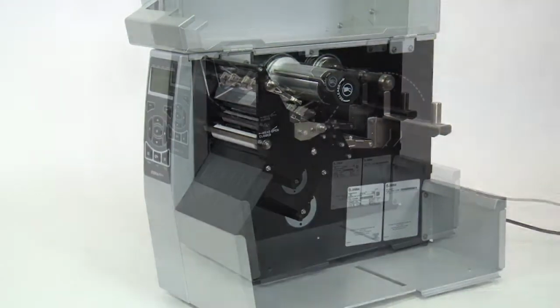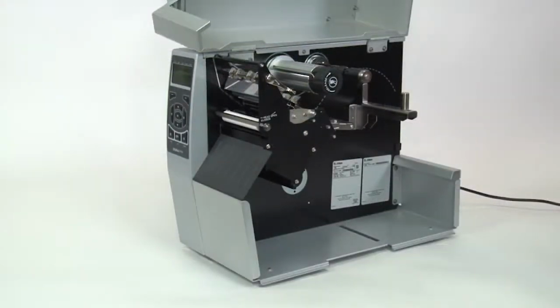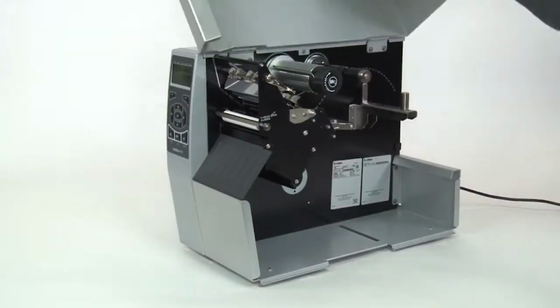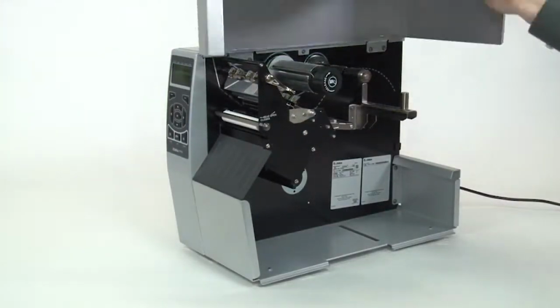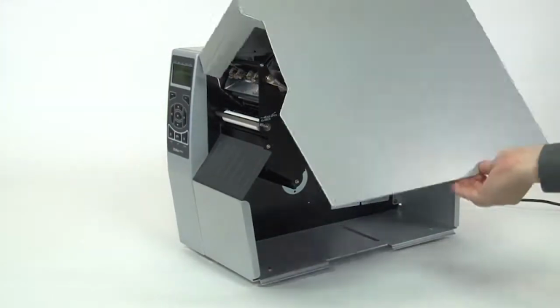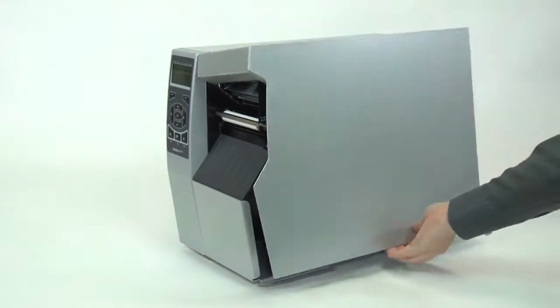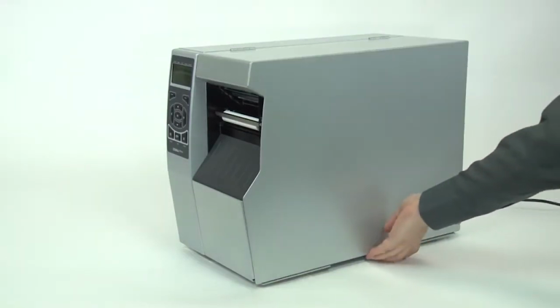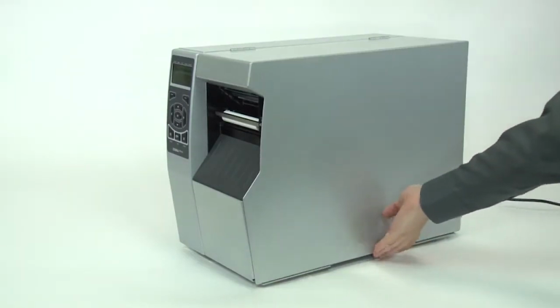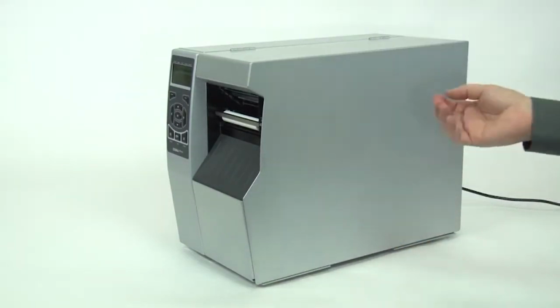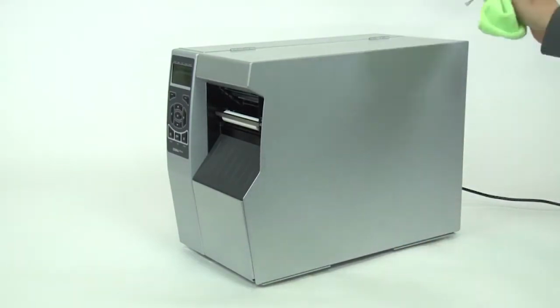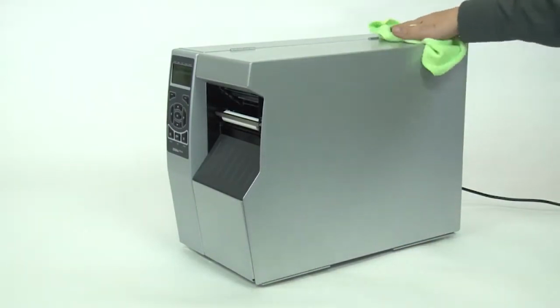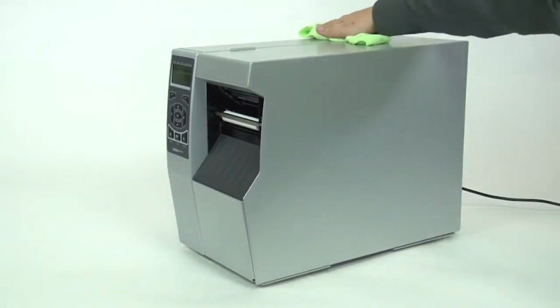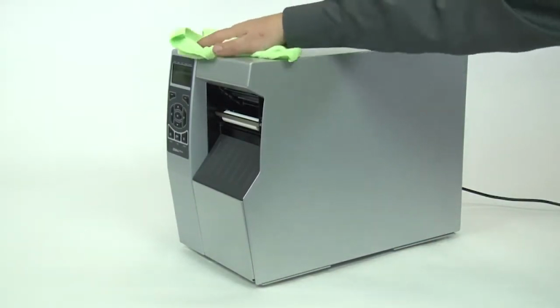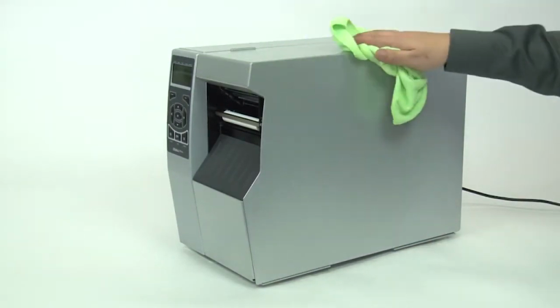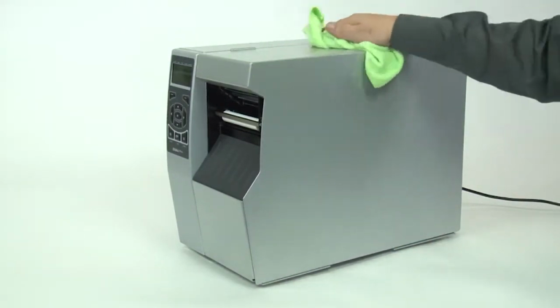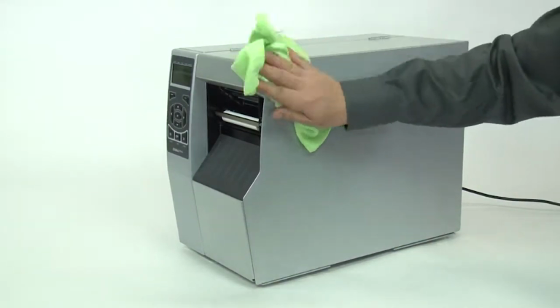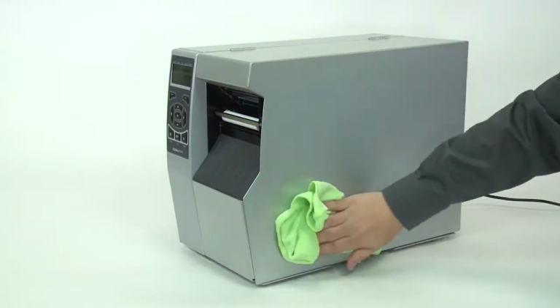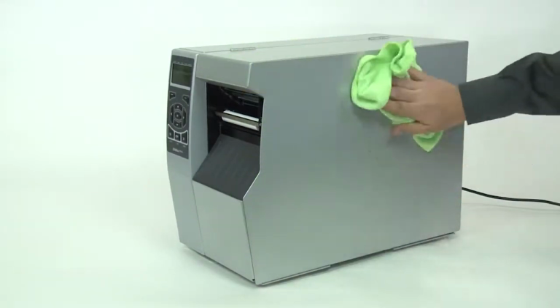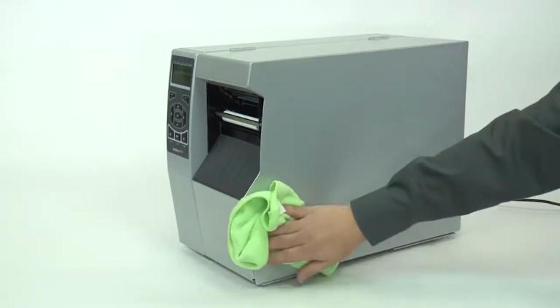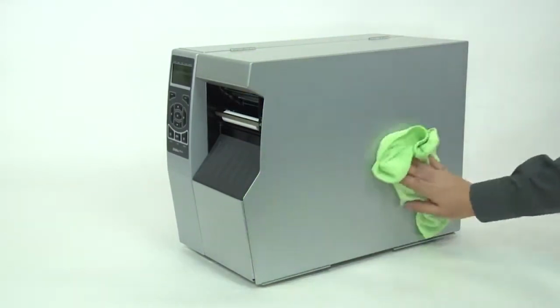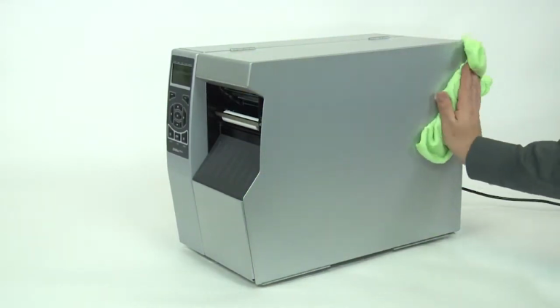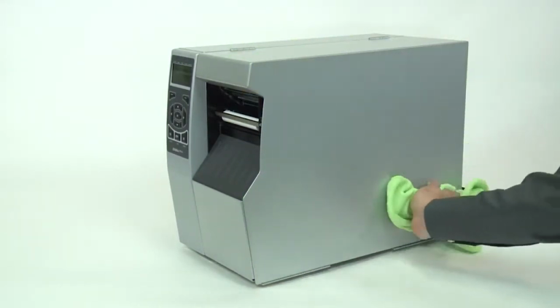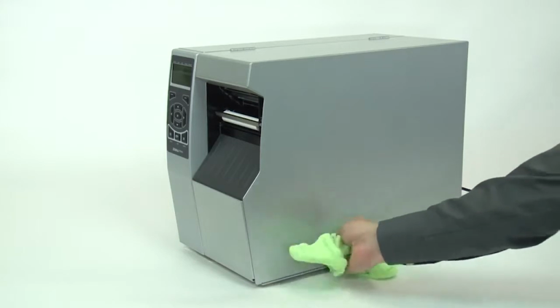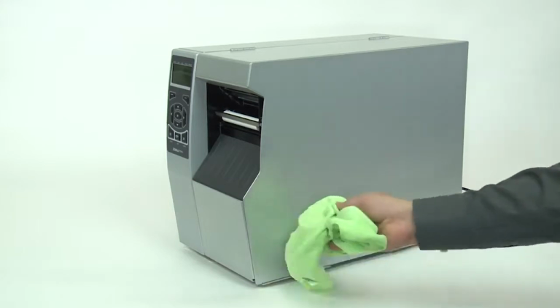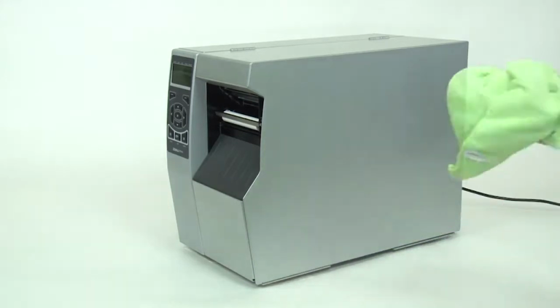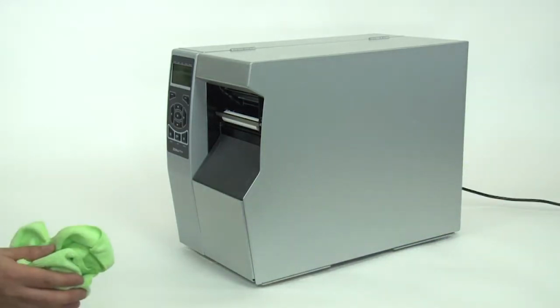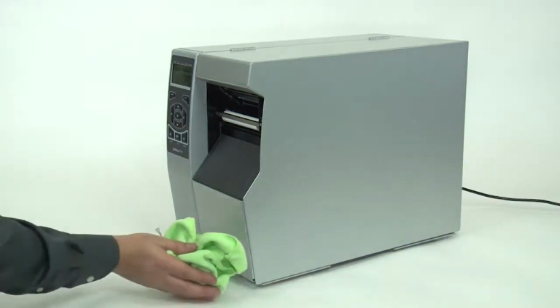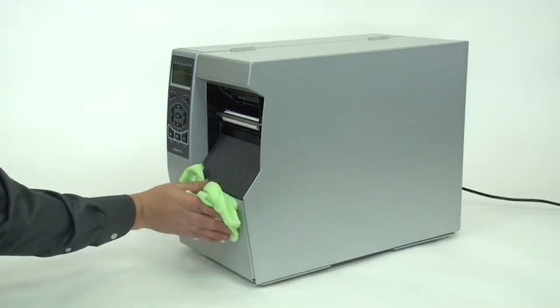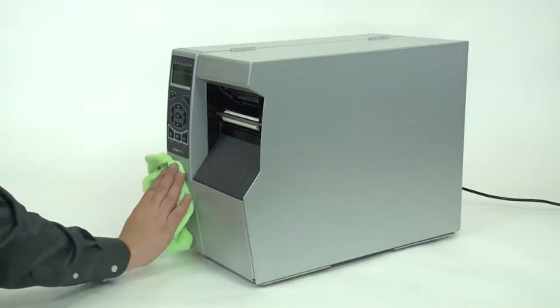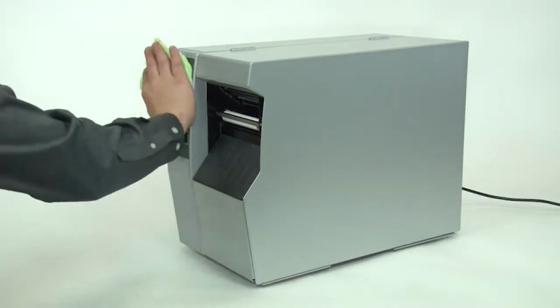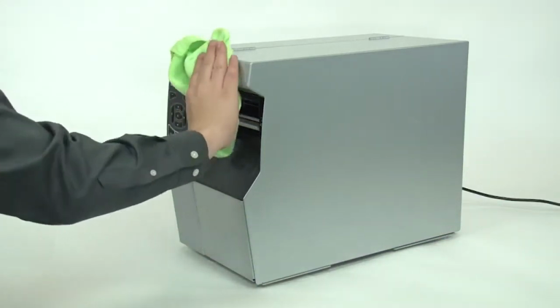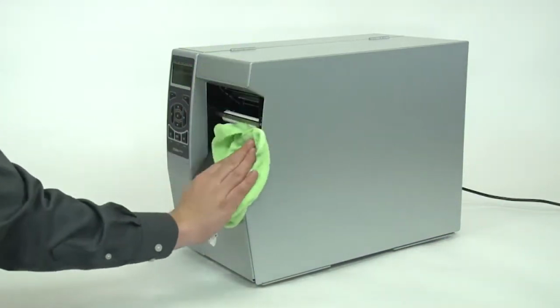To clean the exterior, use a lint-free cloth and a small amount of mild detergent if necessary. Do not use harsh abrasive cleaning agents or solvents.